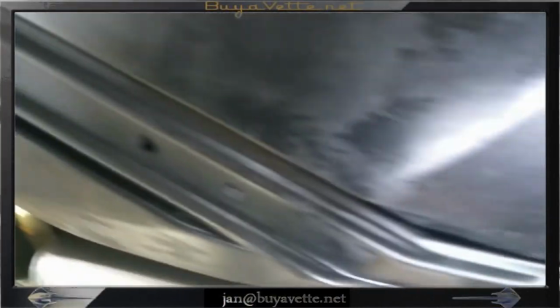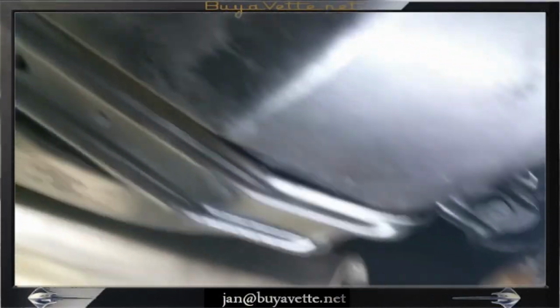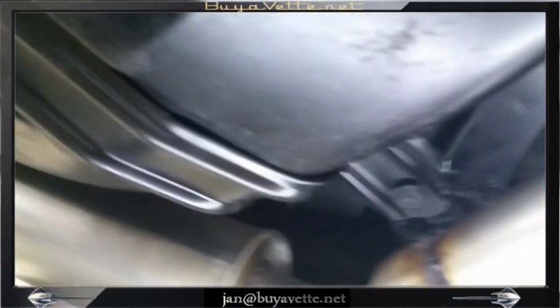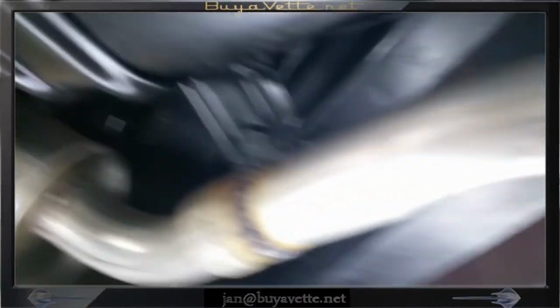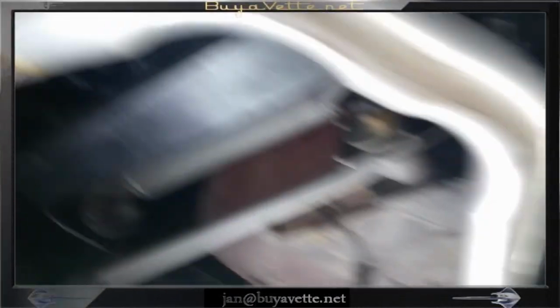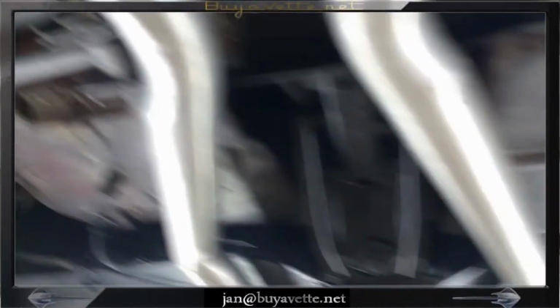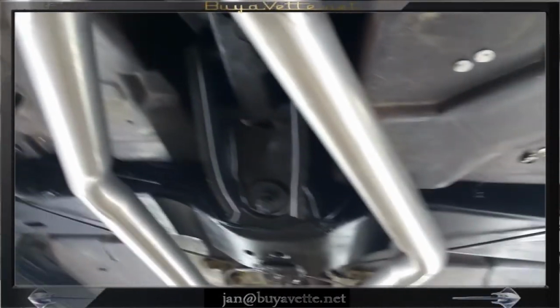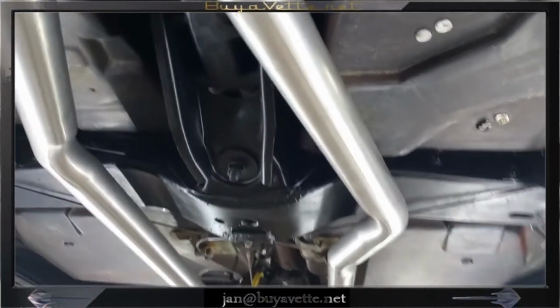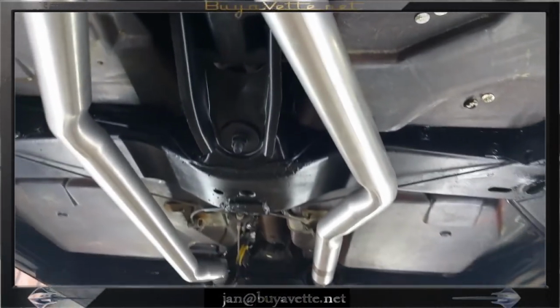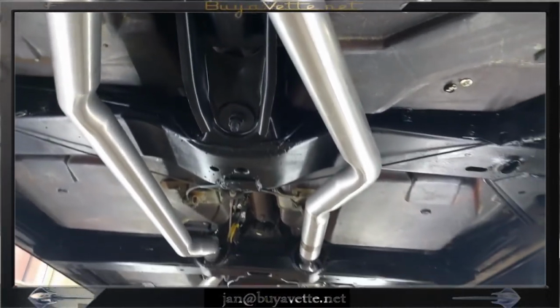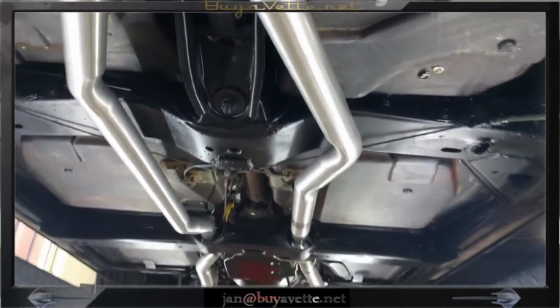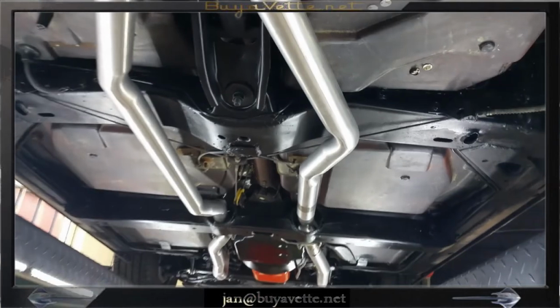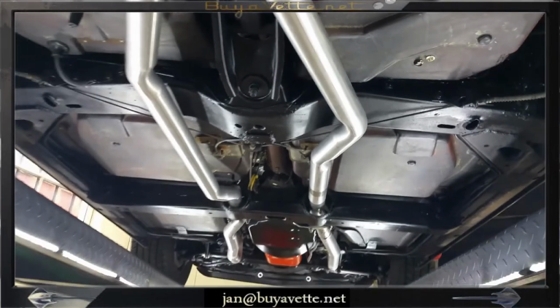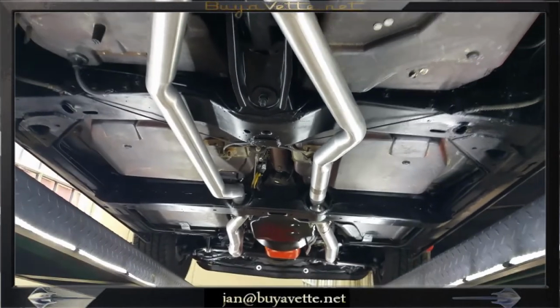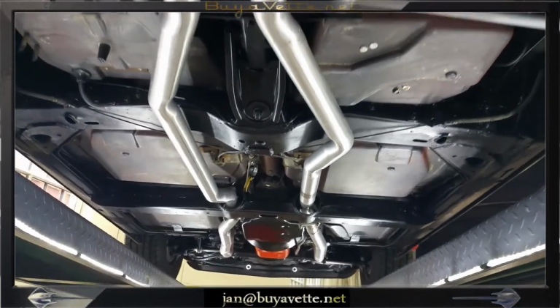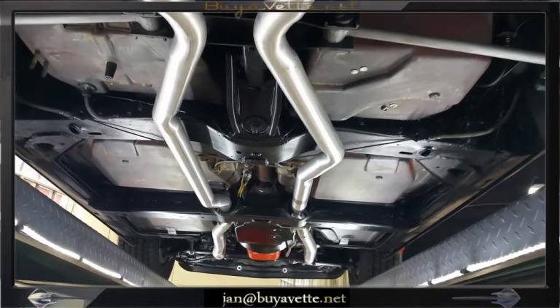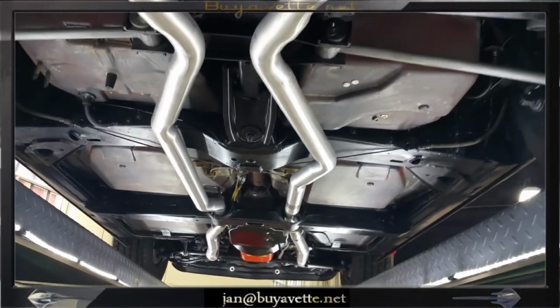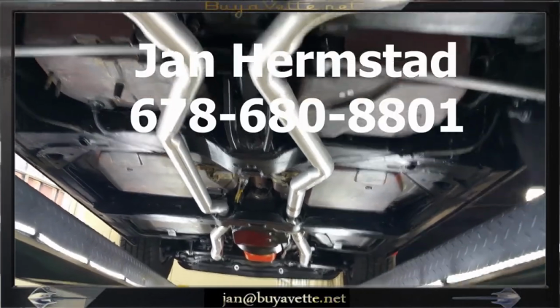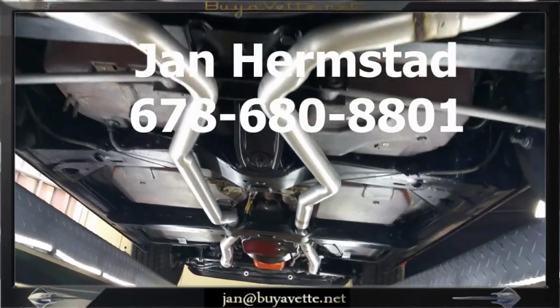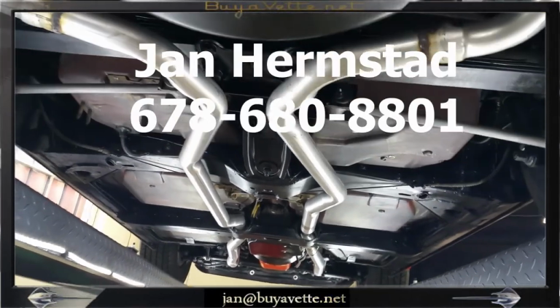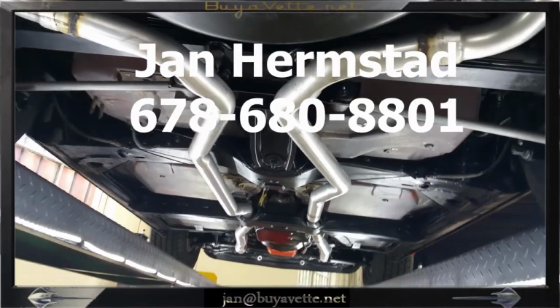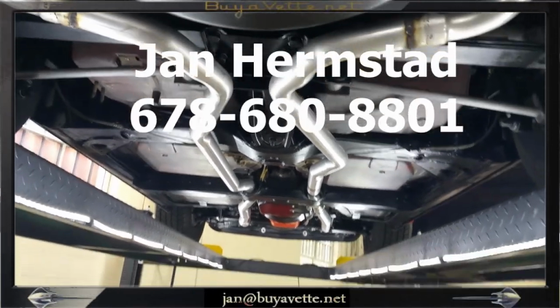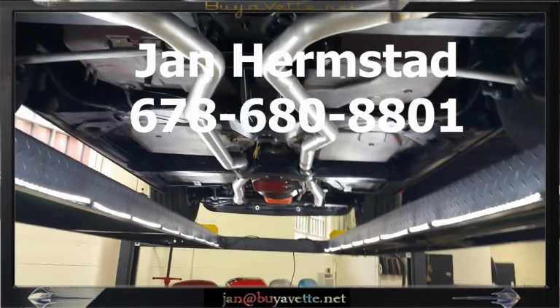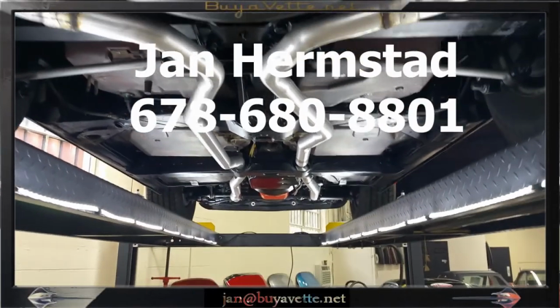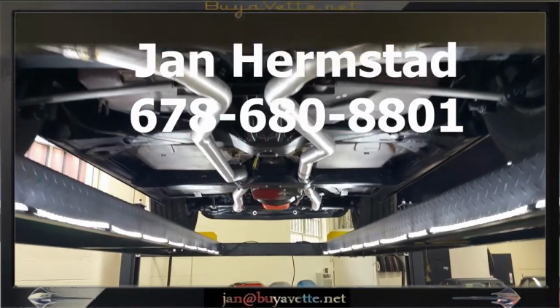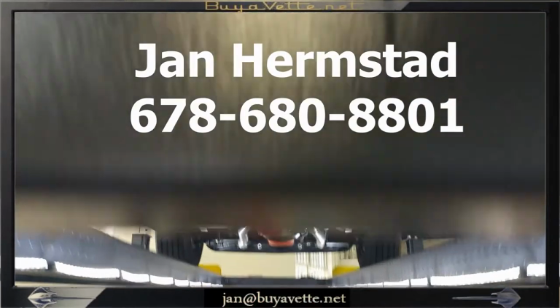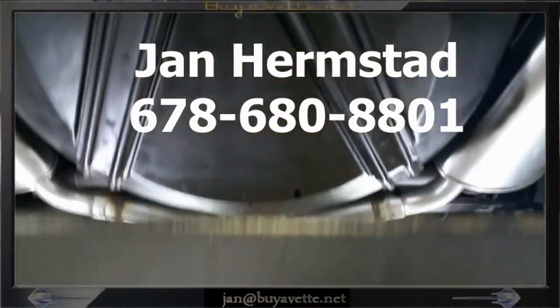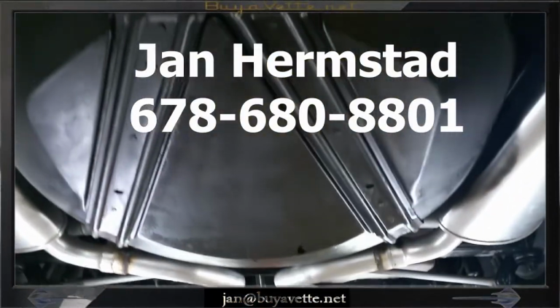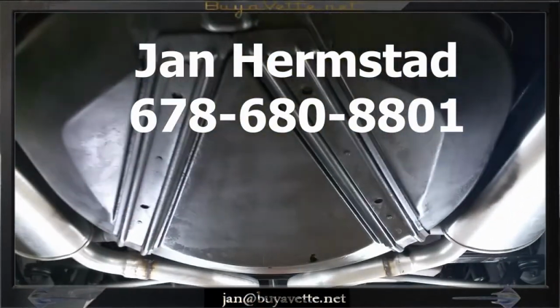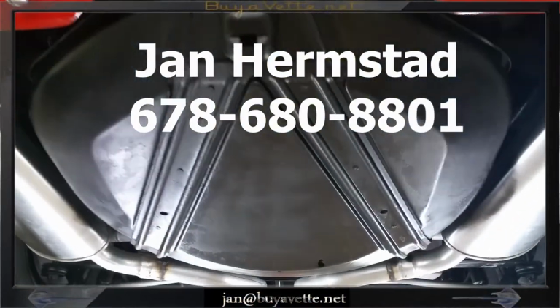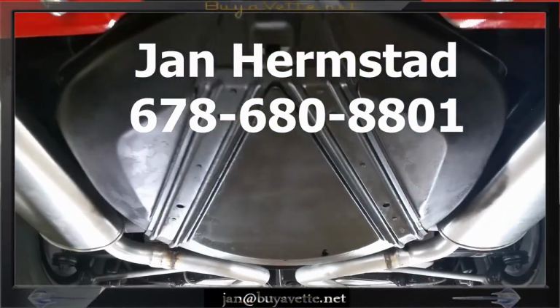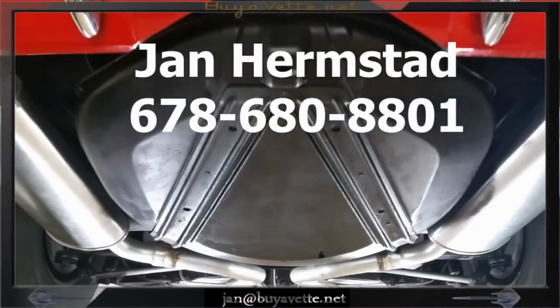Come and see me at BioVet.net. This is Jan Hermstad at 678-680-8801. Thank you so much for looking.